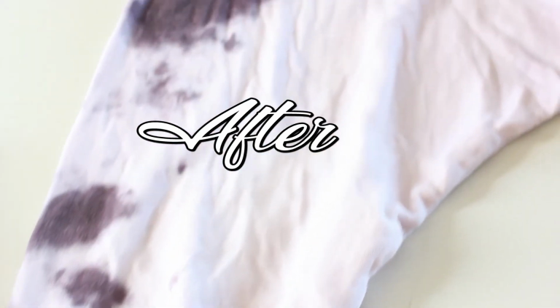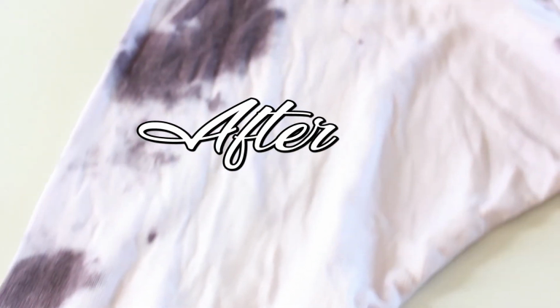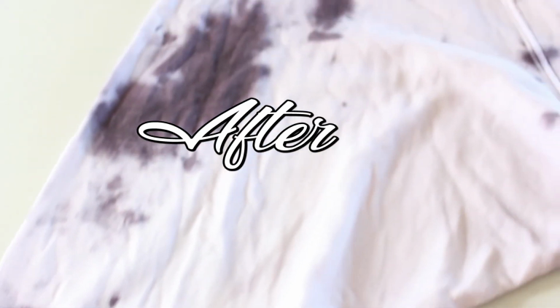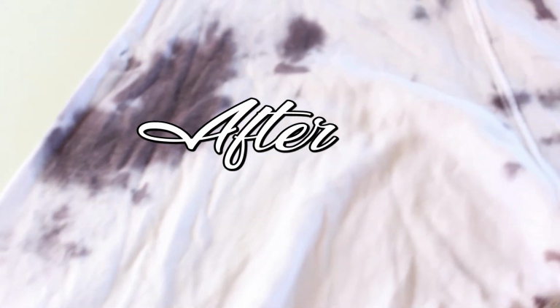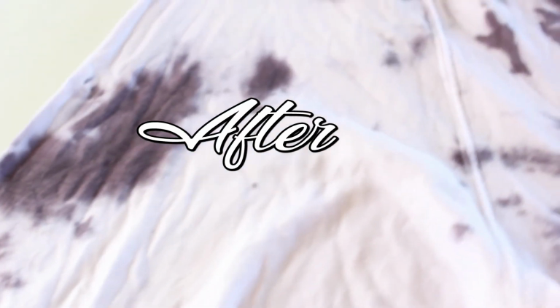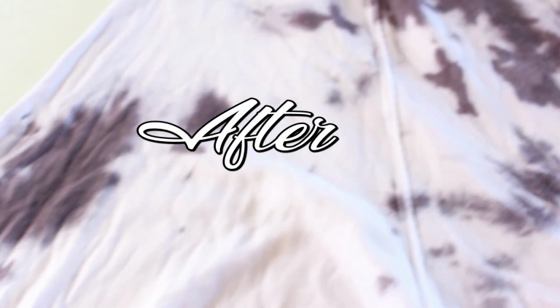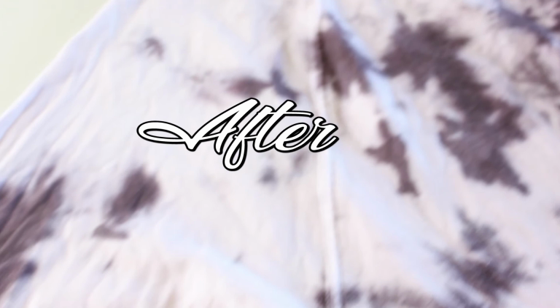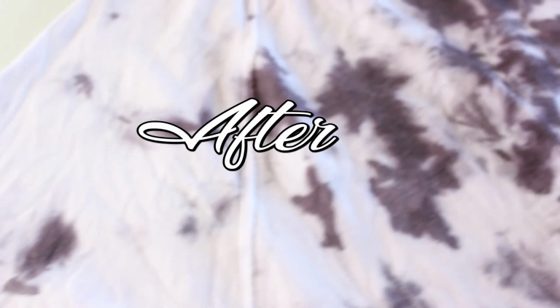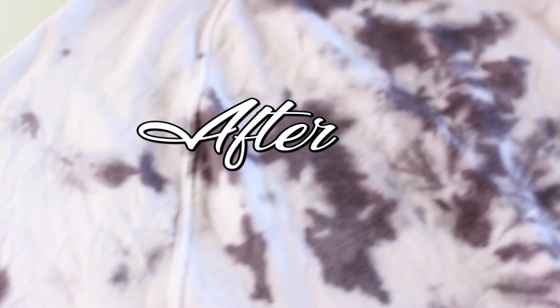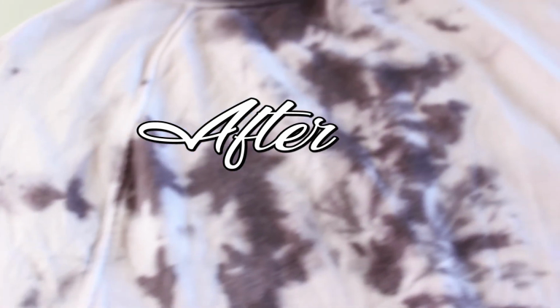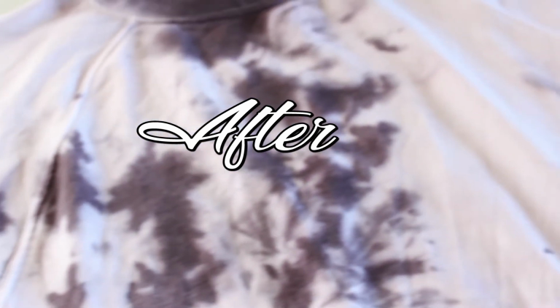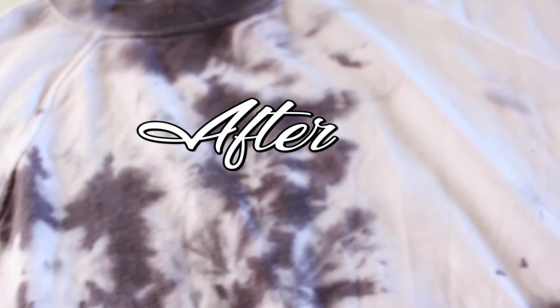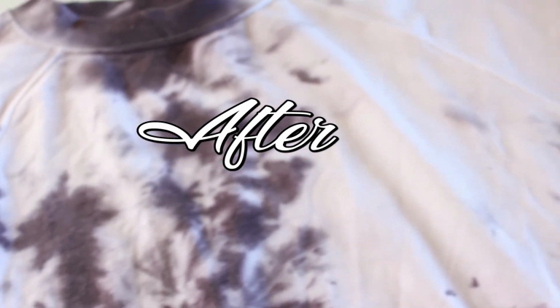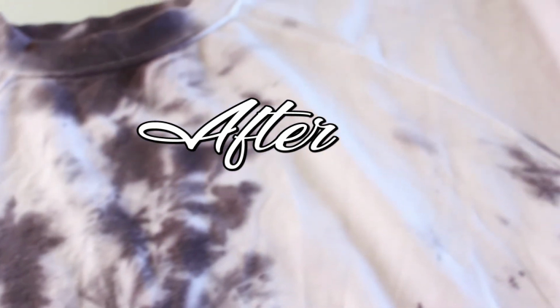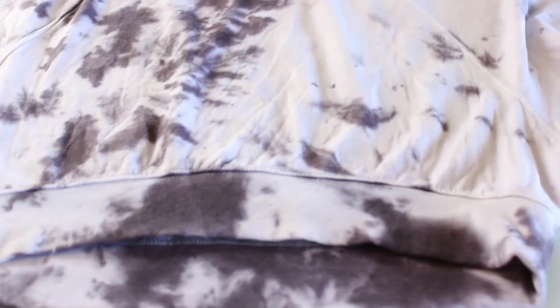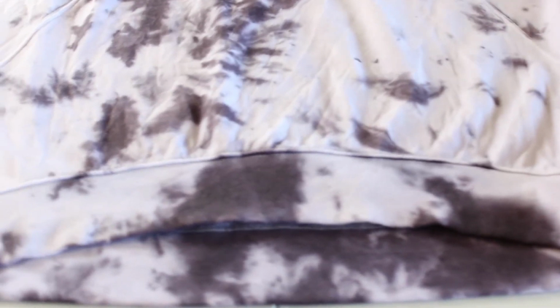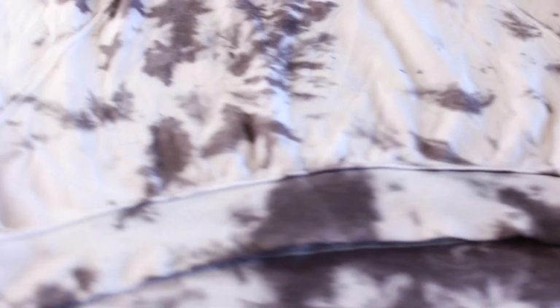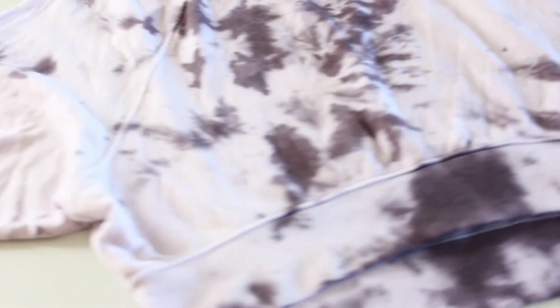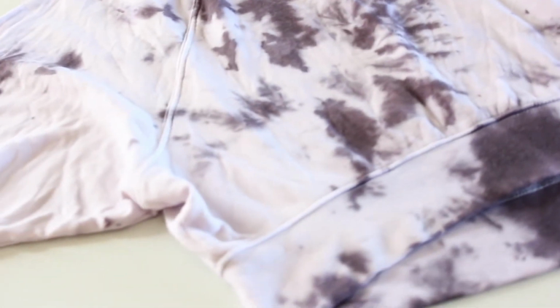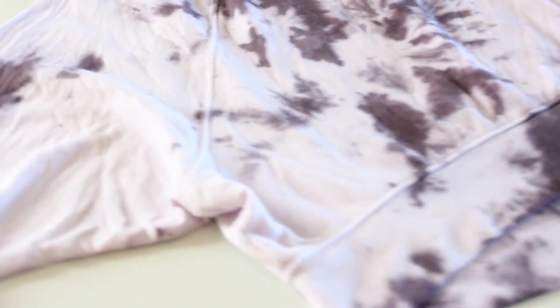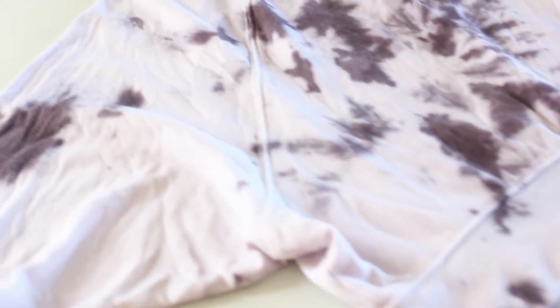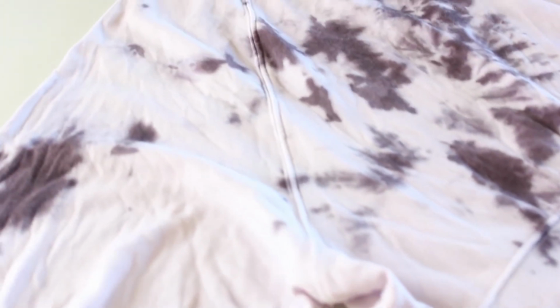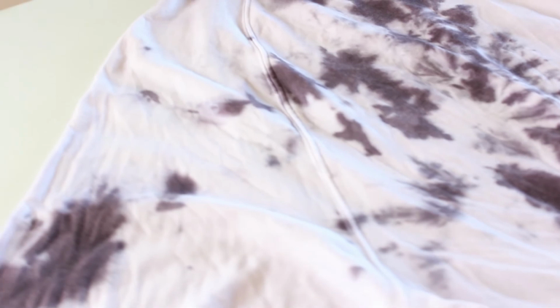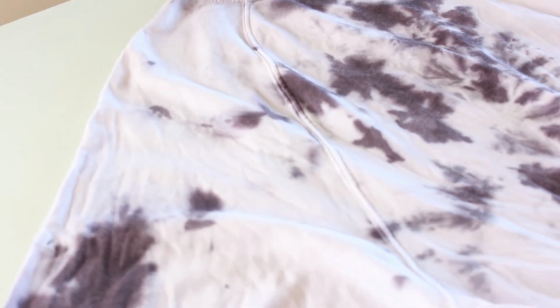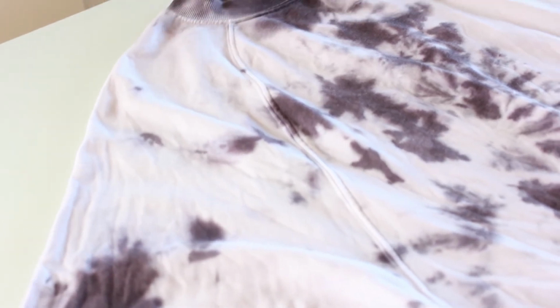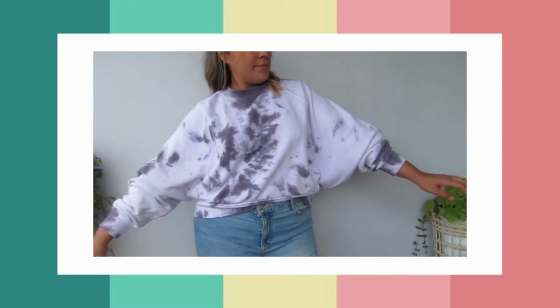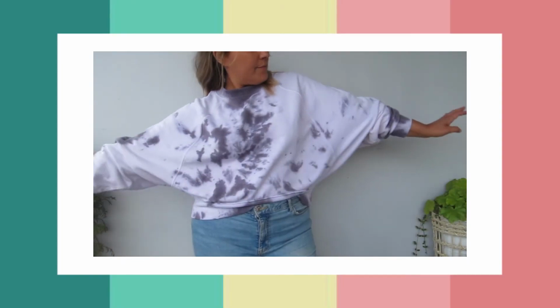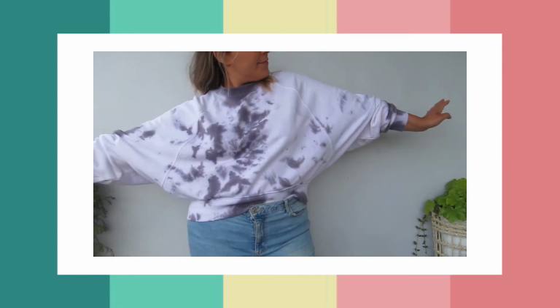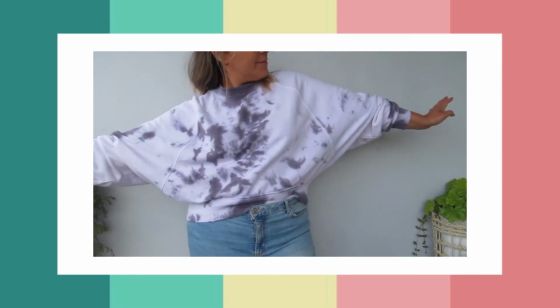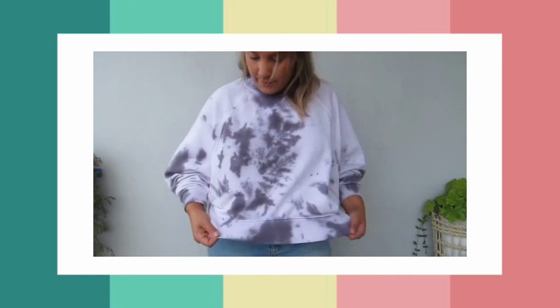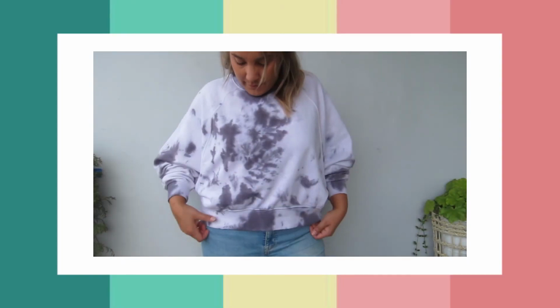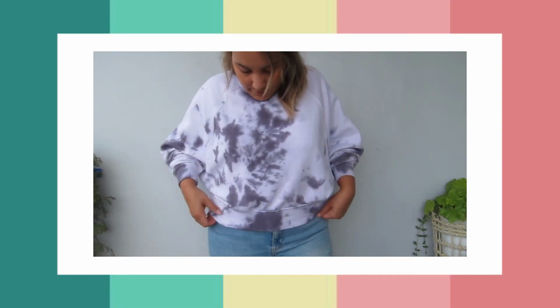This is before and then this is after — love the way it turned out! I don't know if the vinegar made a difference or not because it's still kind of bled through, and it's a little bit on the purpley side, which I'm not mad at — I don't mind at all.